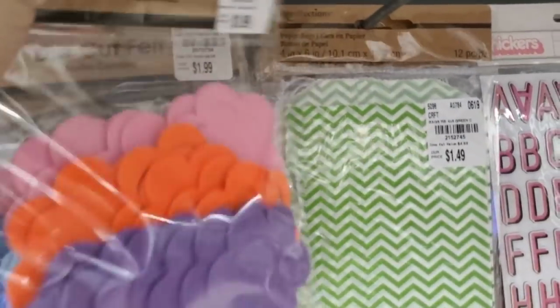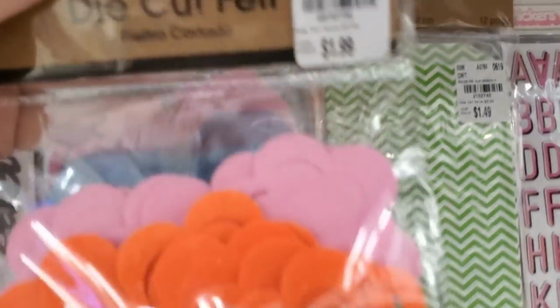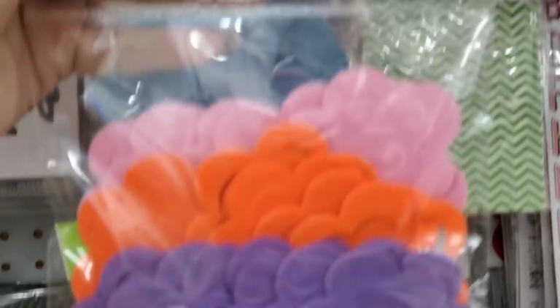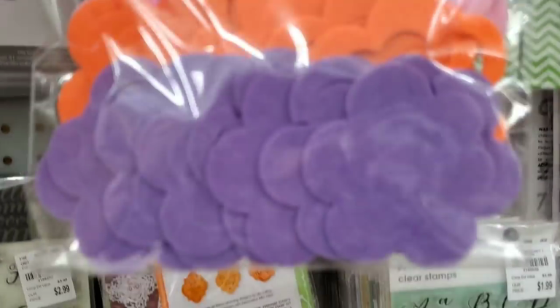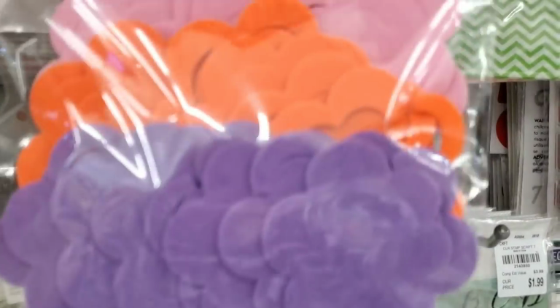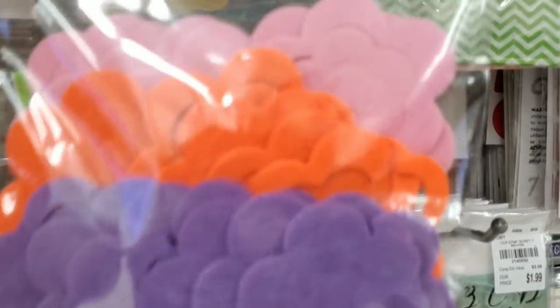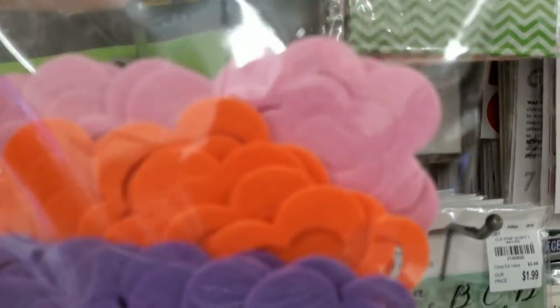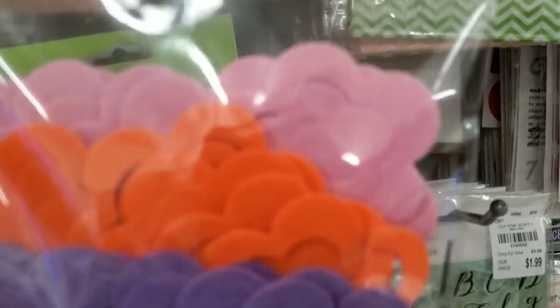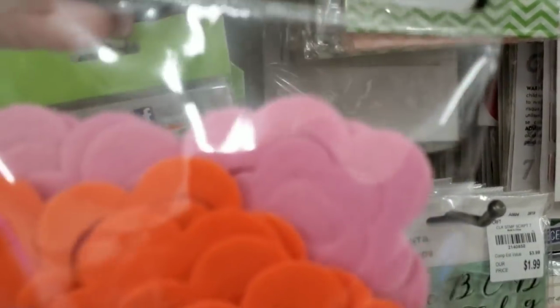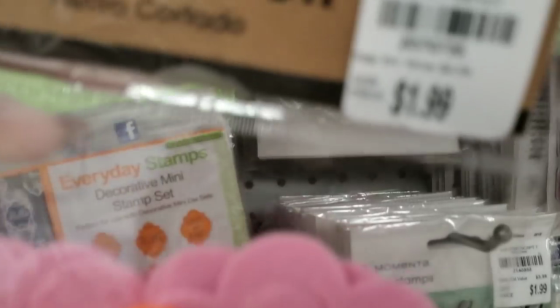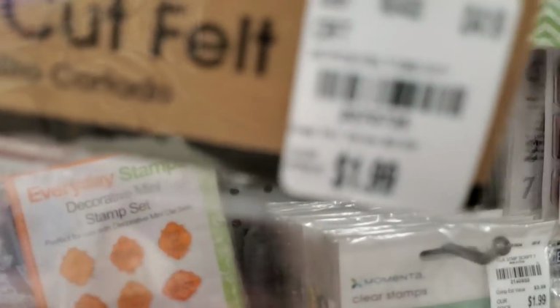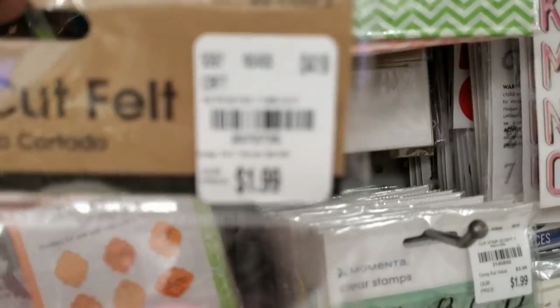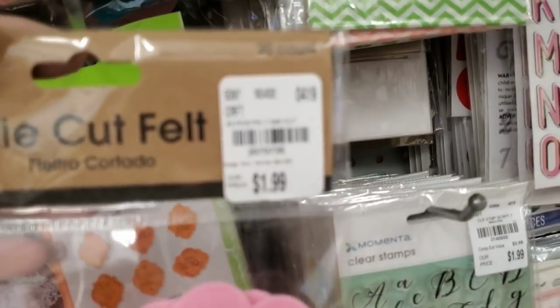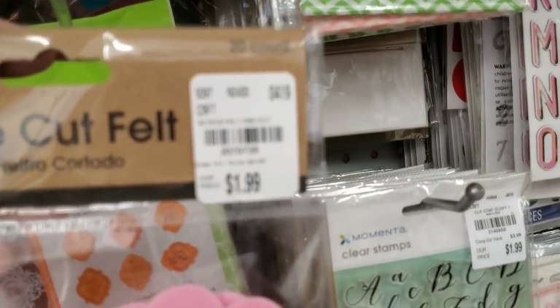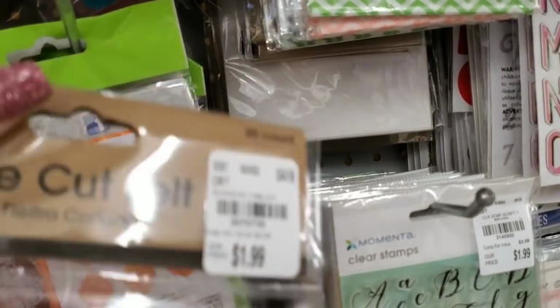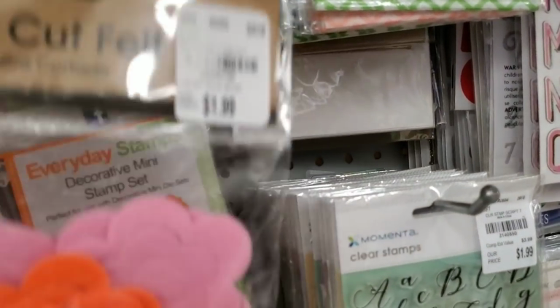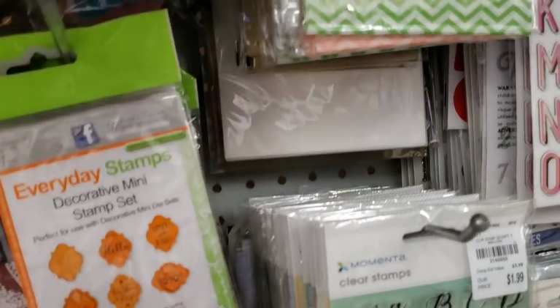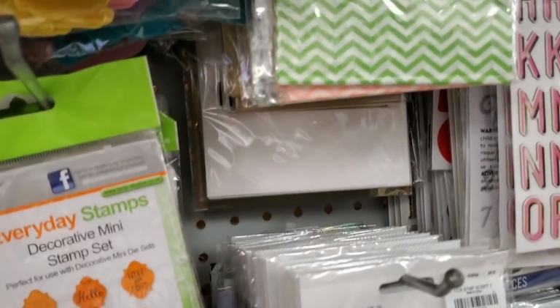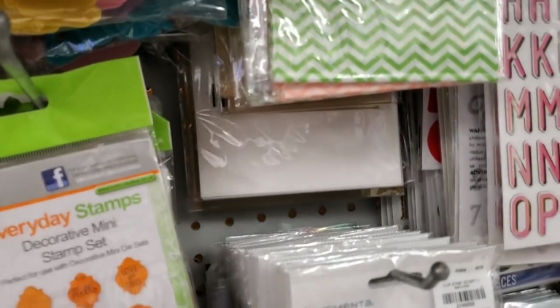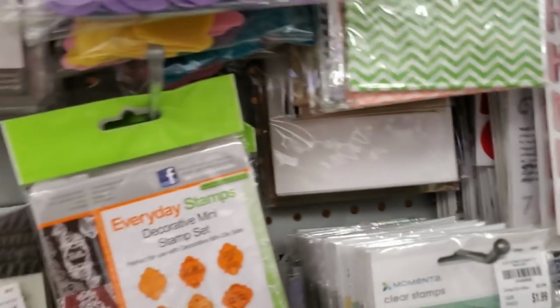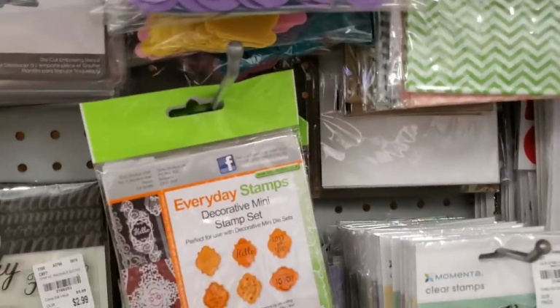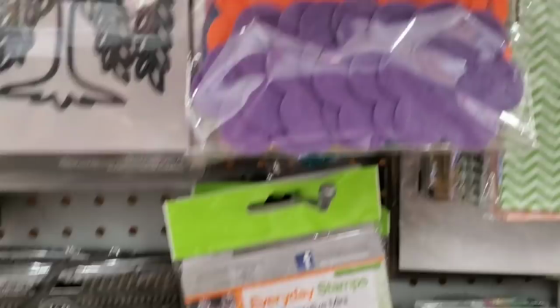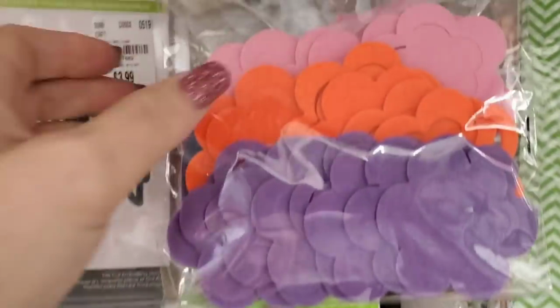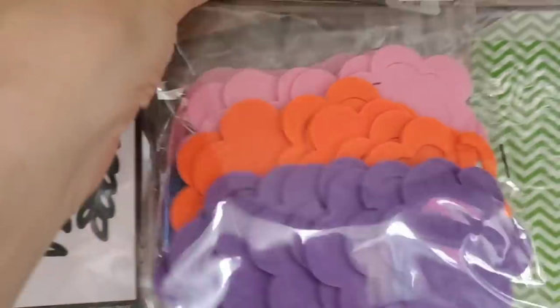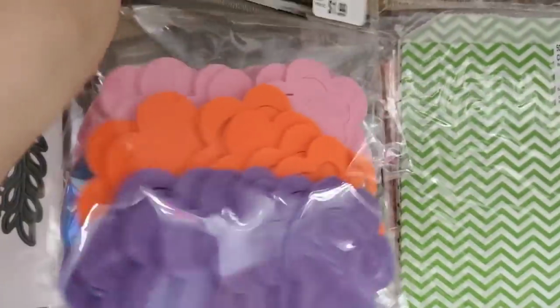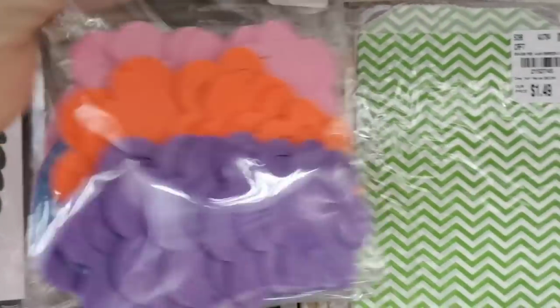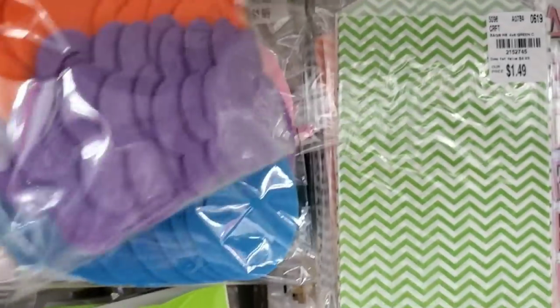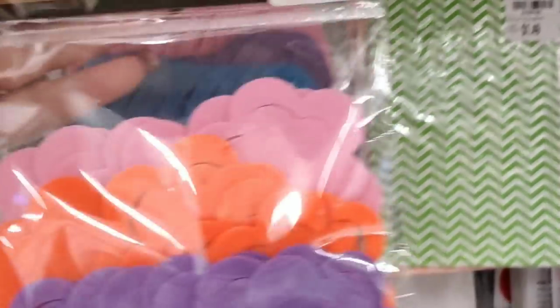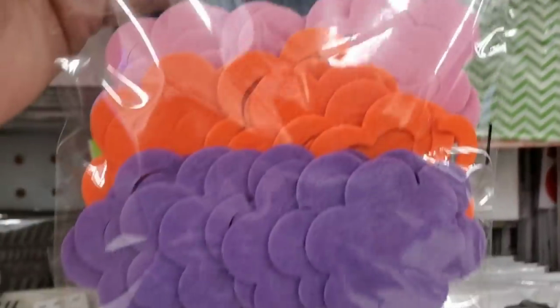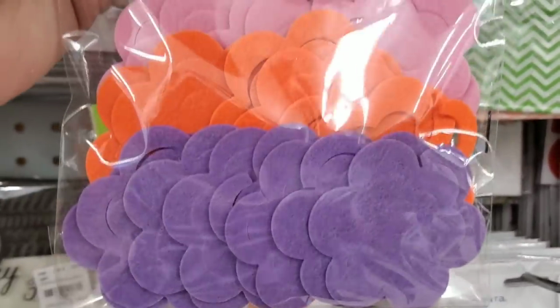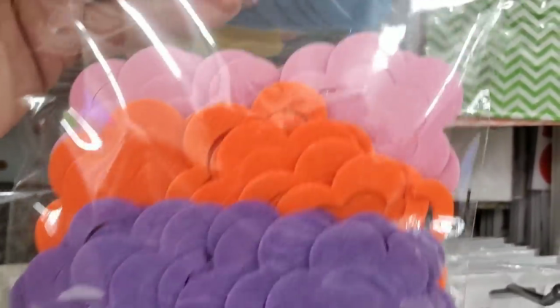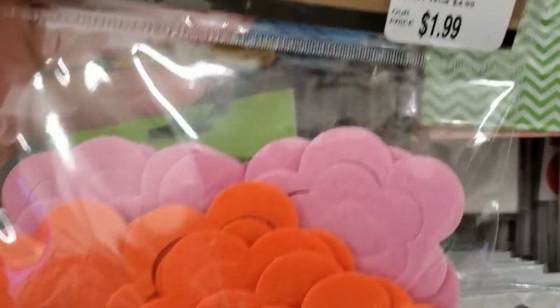We're going to have some felt die cuts here — these are the flowers. There's some flowers.